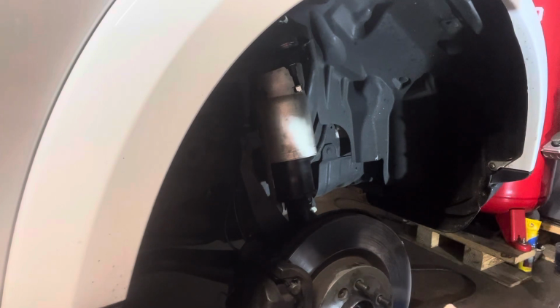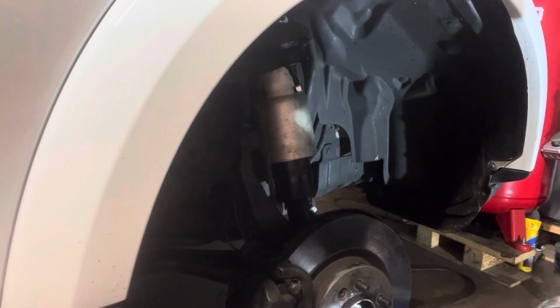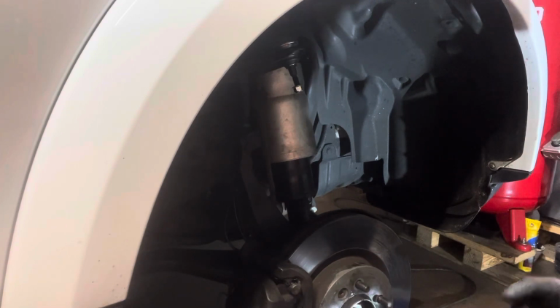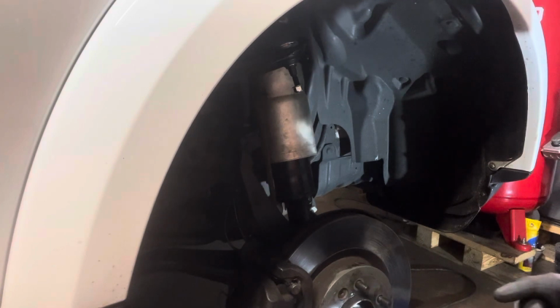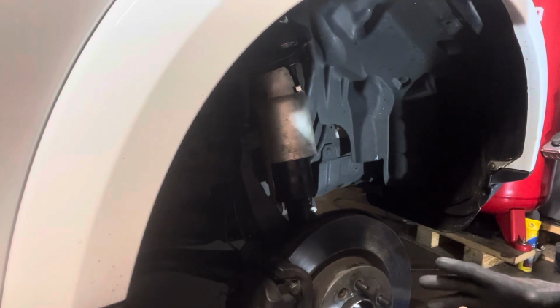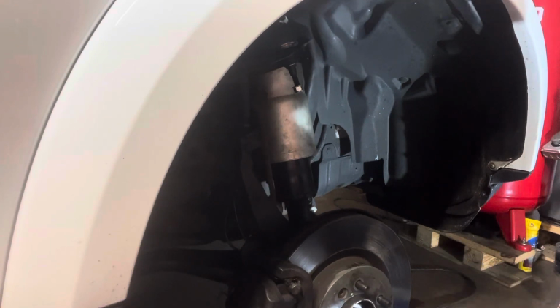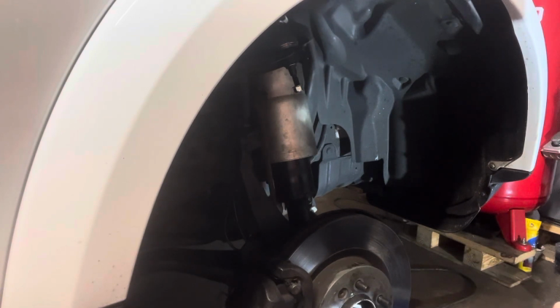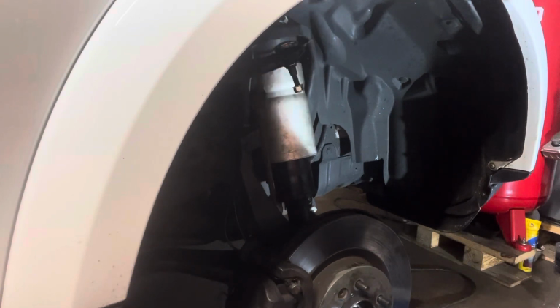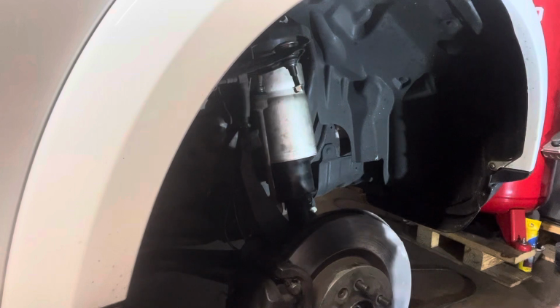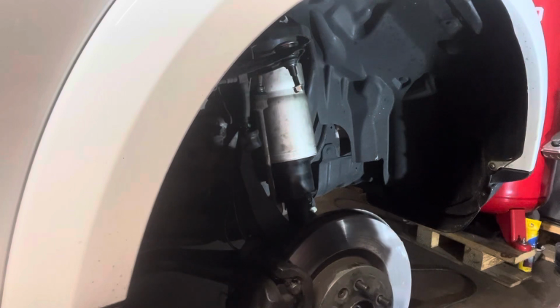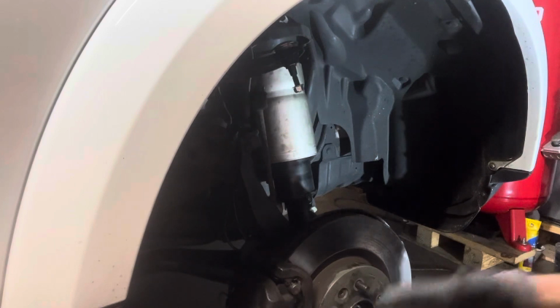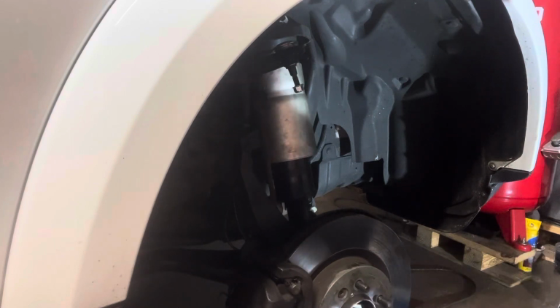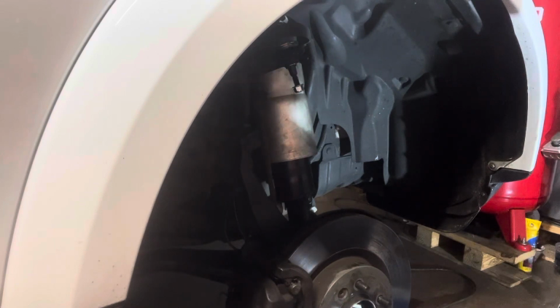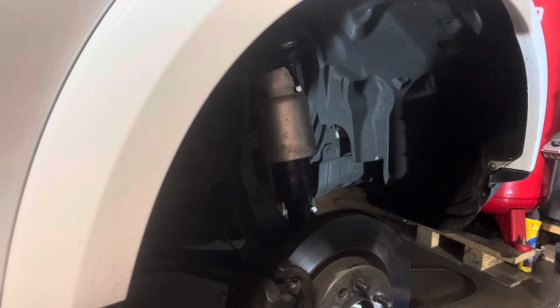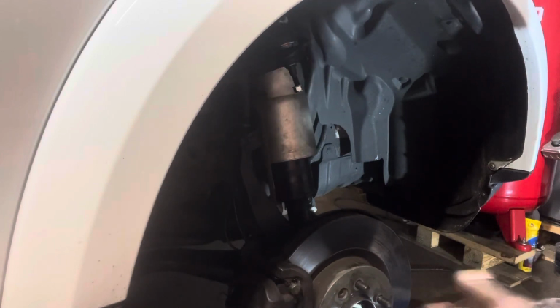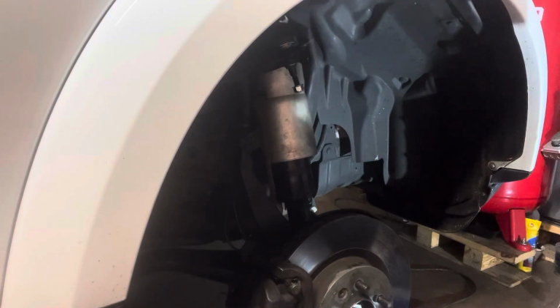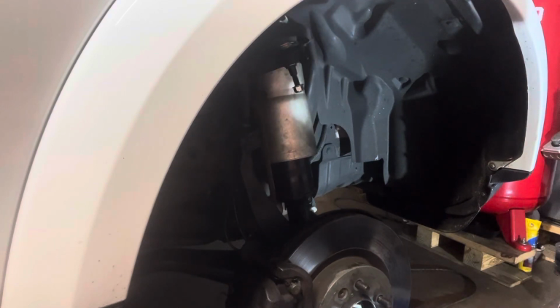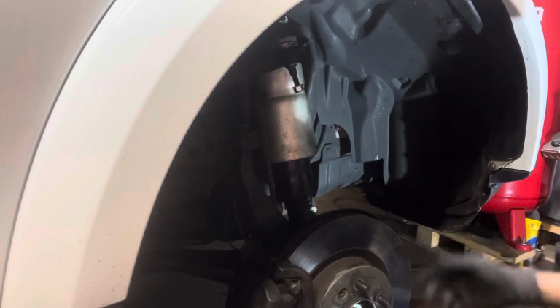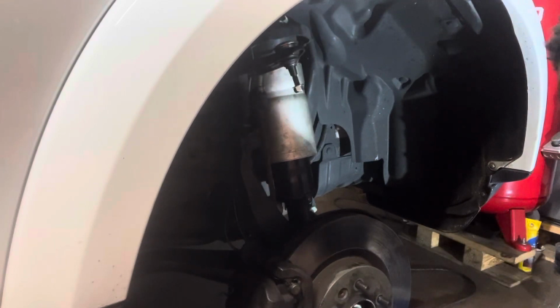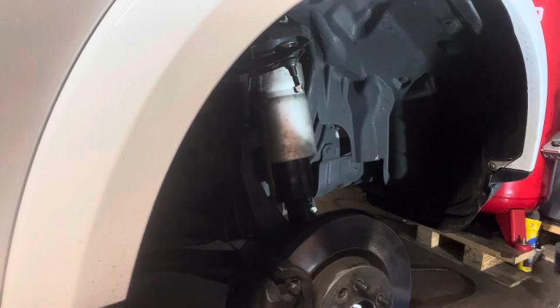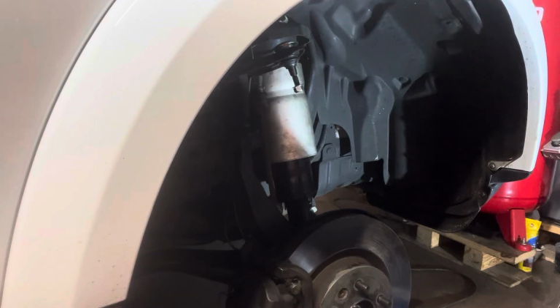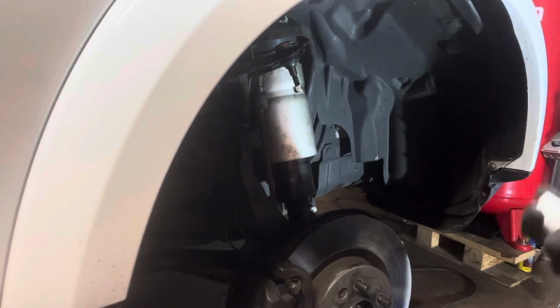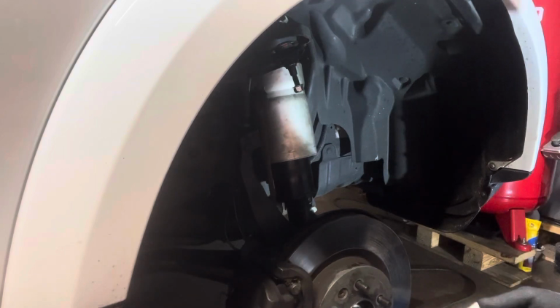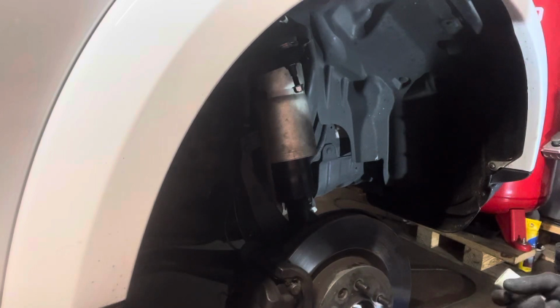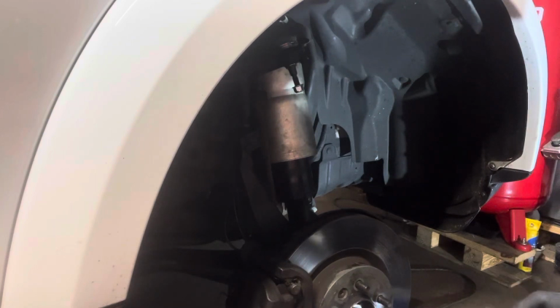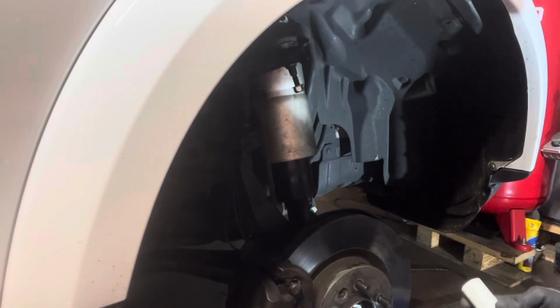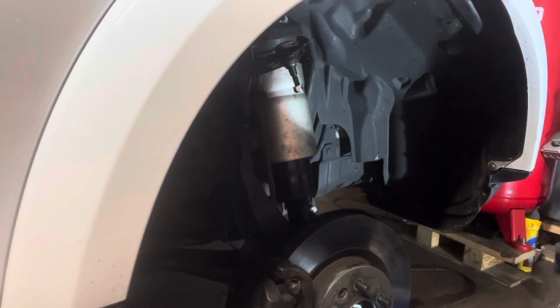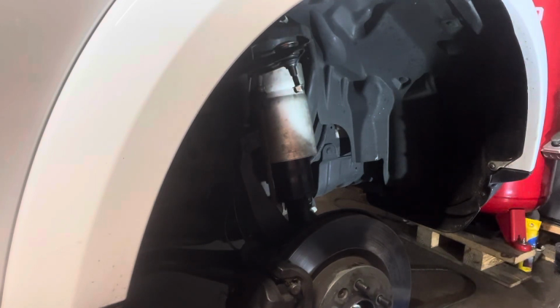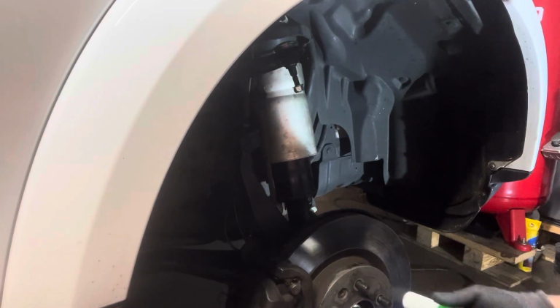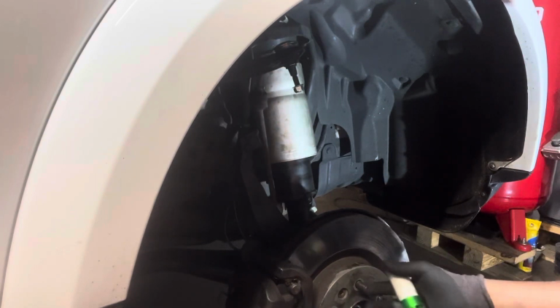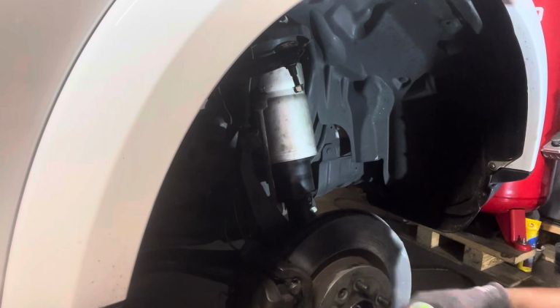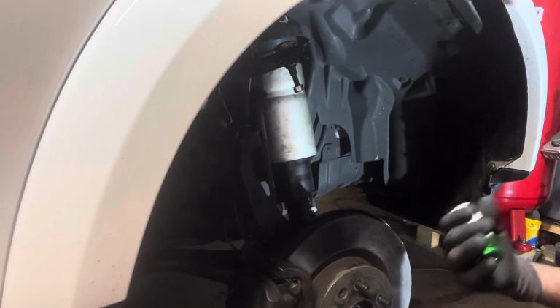What you need first: jack the vehicle, then sit it on a jack stand, and then put the tire under the car. You need a 21mm socket for a 2014 Land Rover to release the lug nuts.